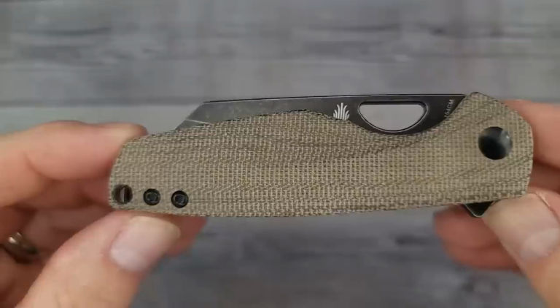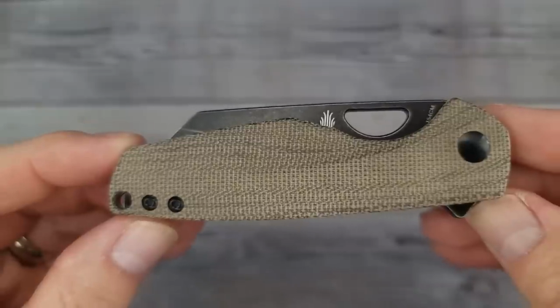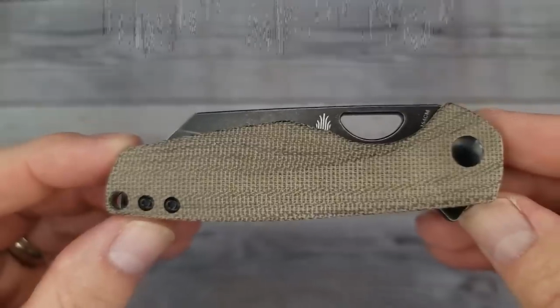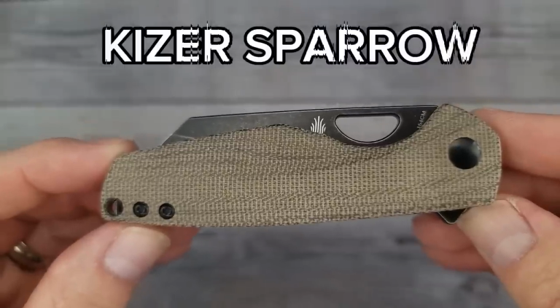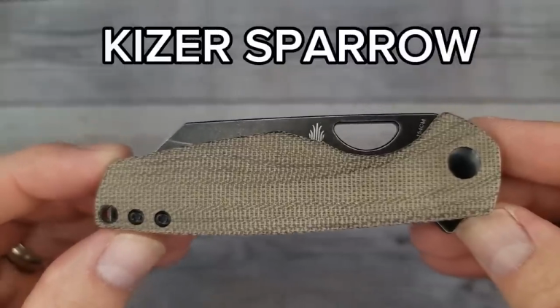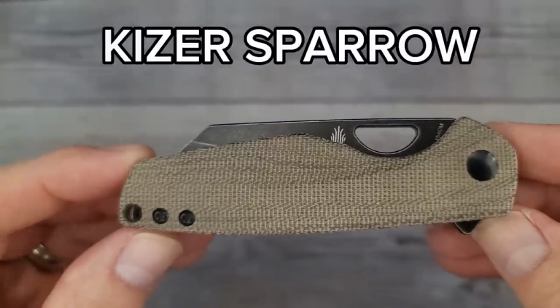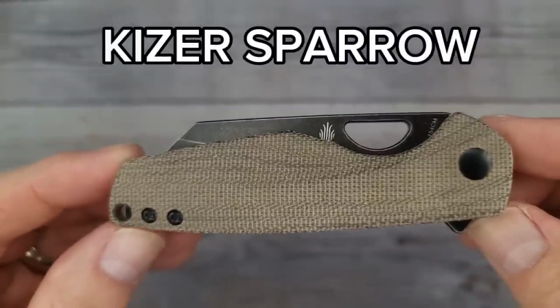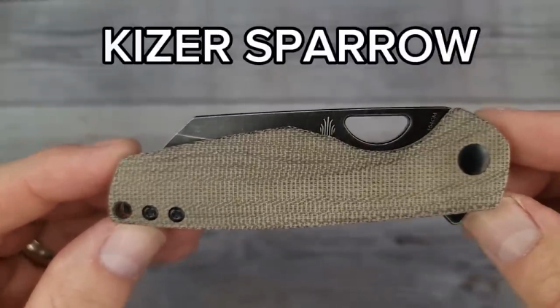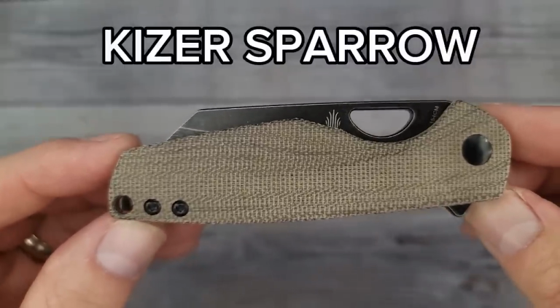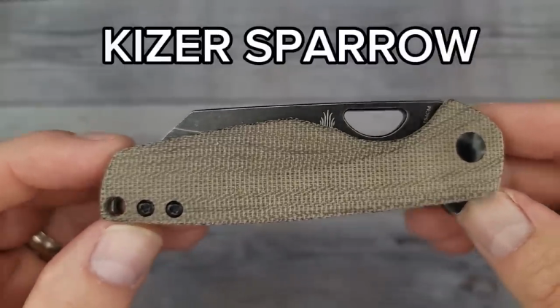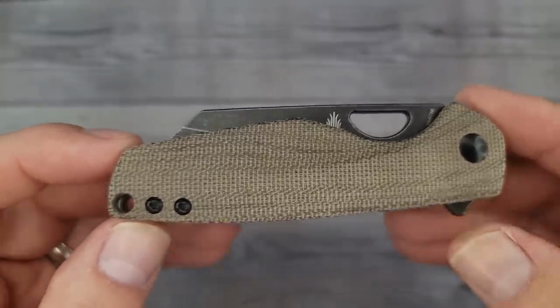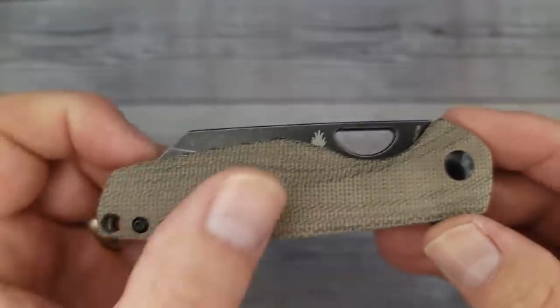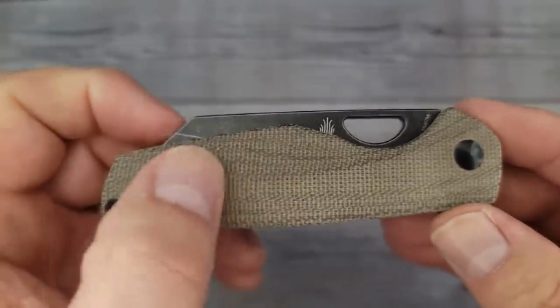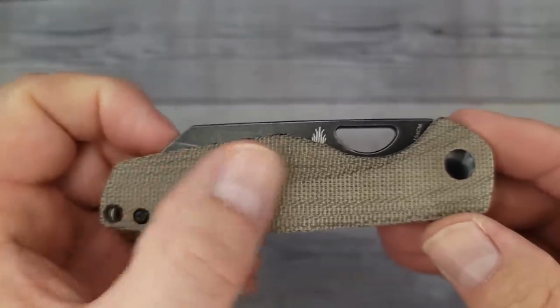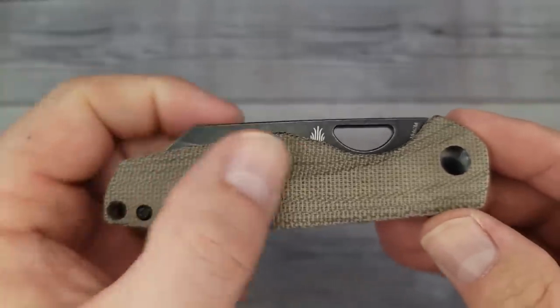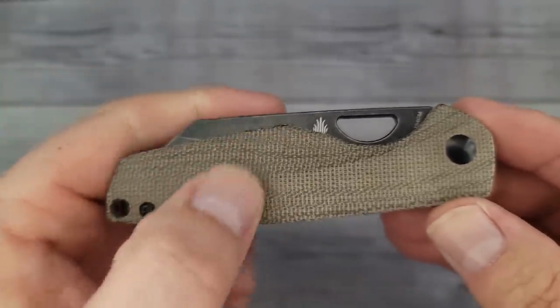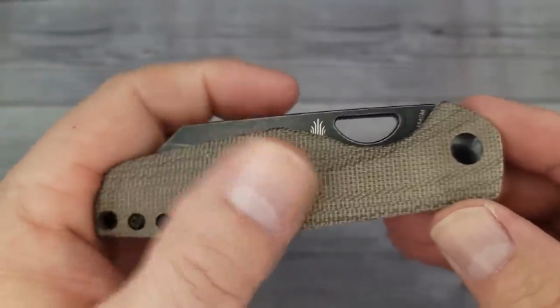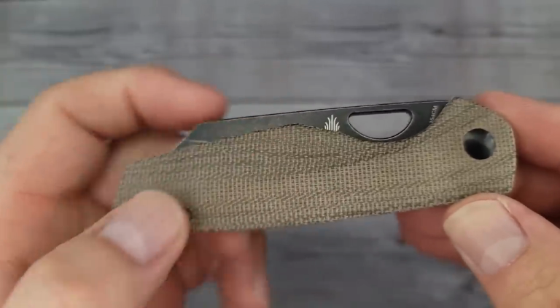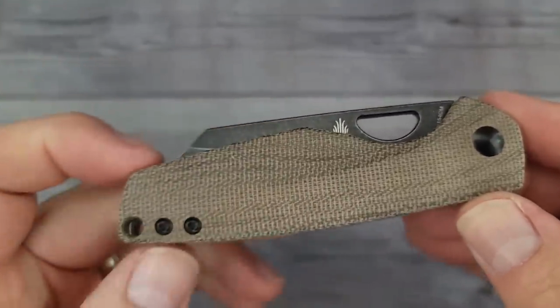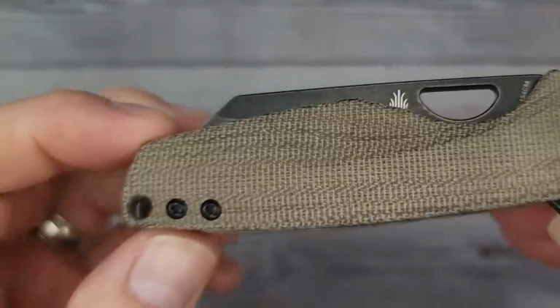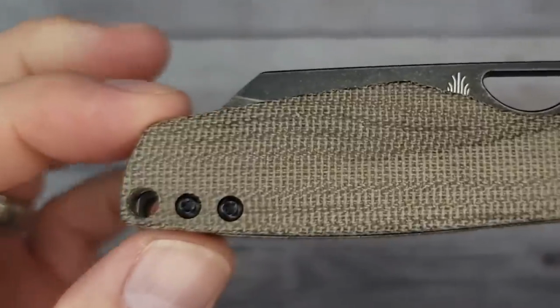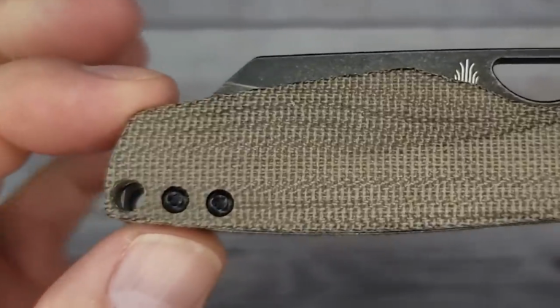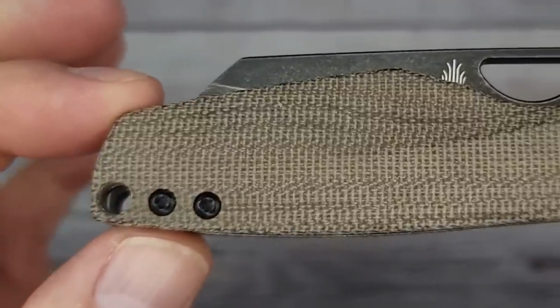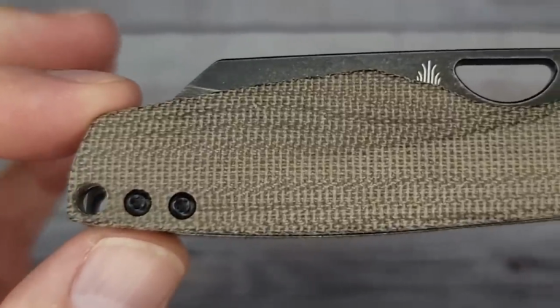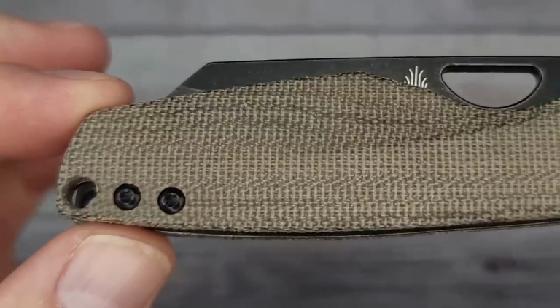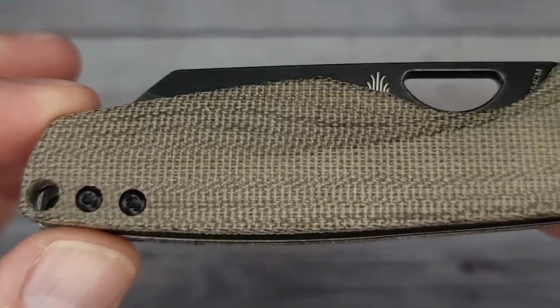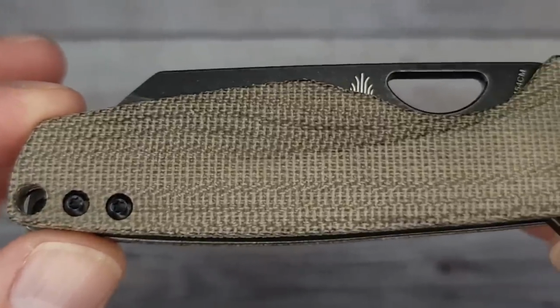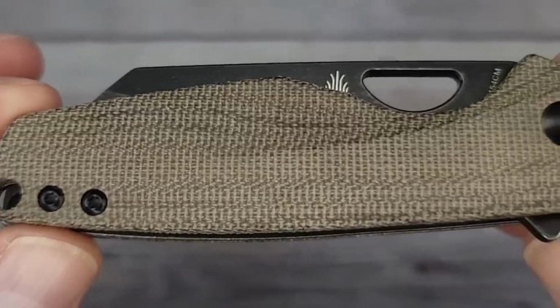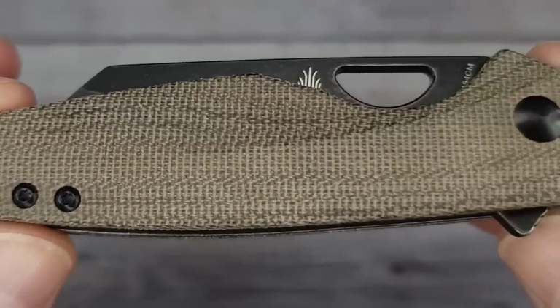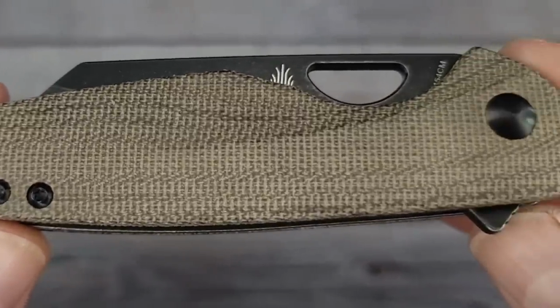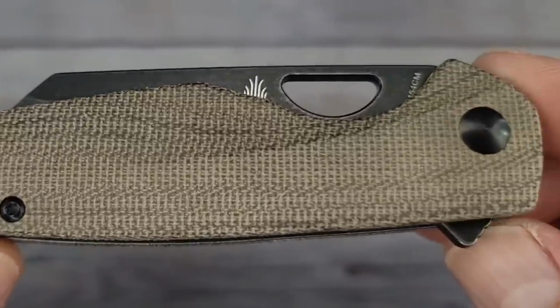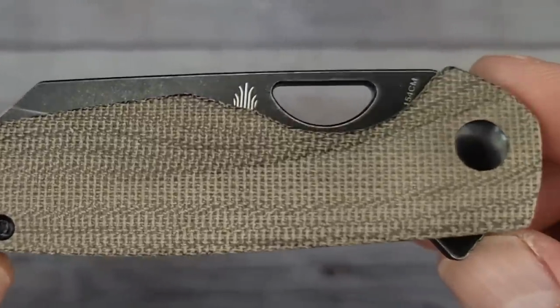This is the Kaiser Sparrow. Some more of that beautiful micarta - I love that micarta. This is a Benson Rizzo design and these are by Blackbird Blades.